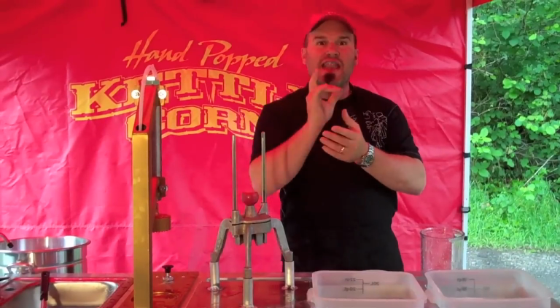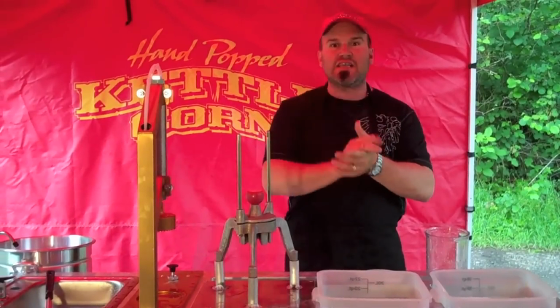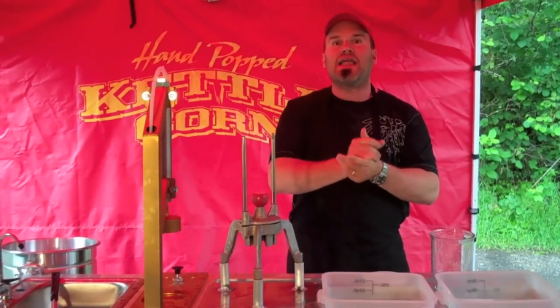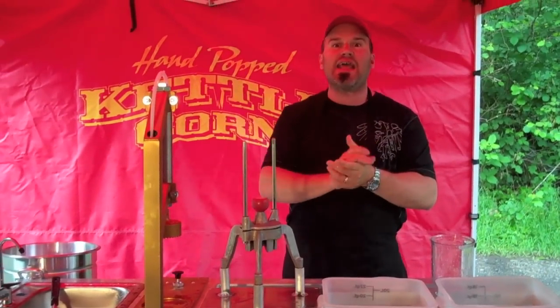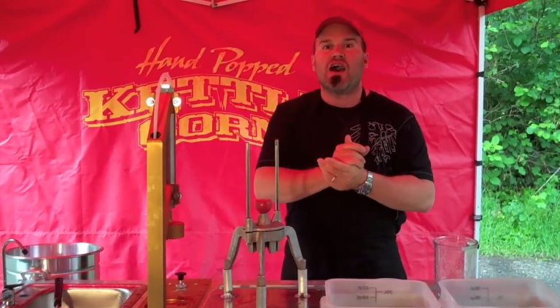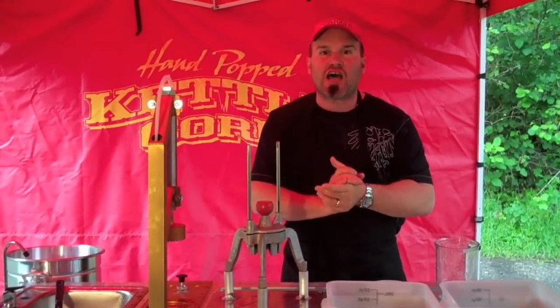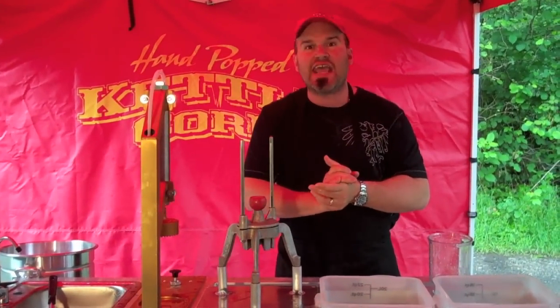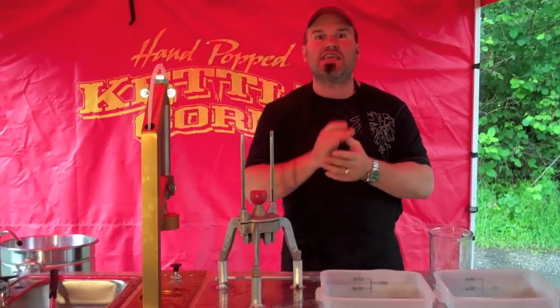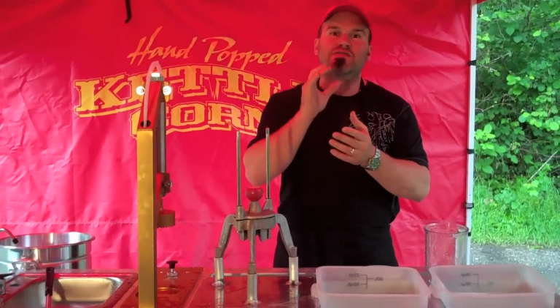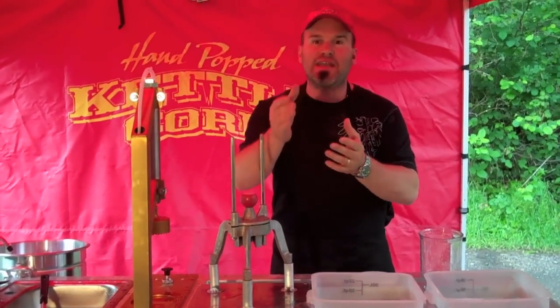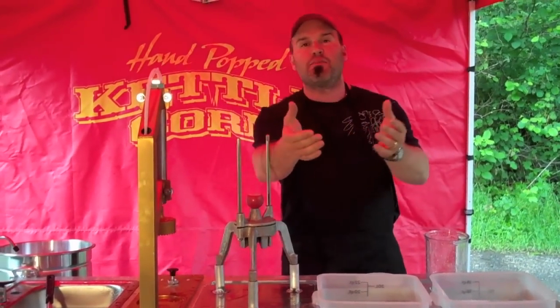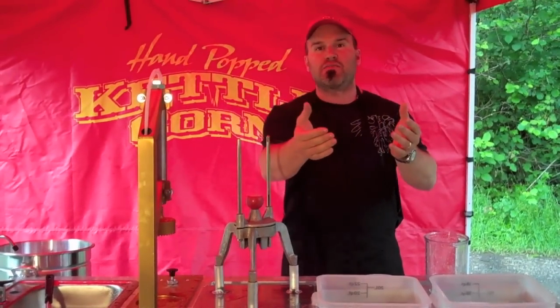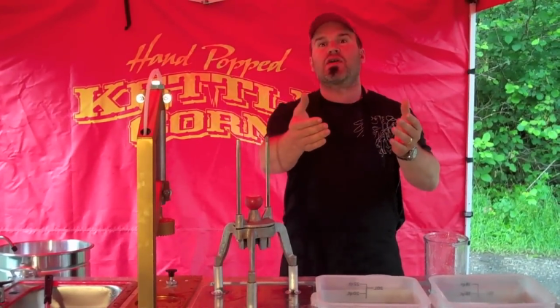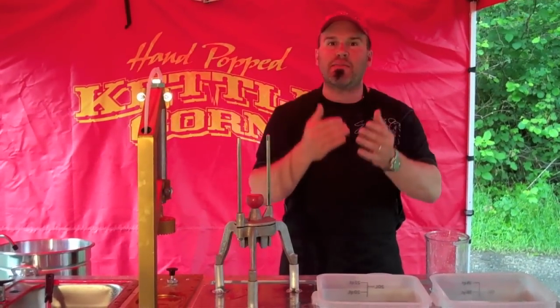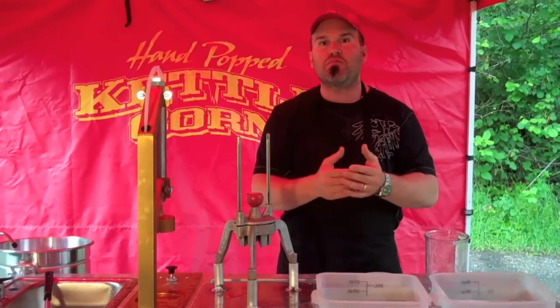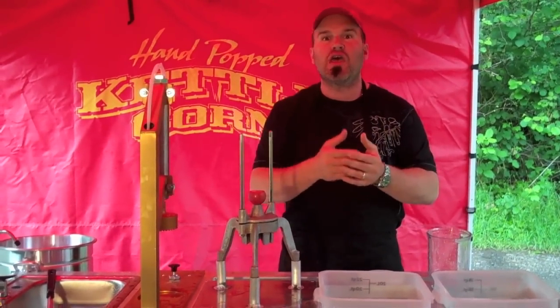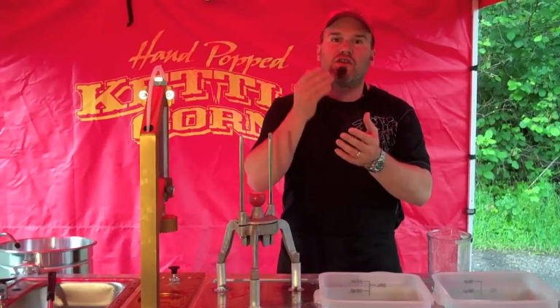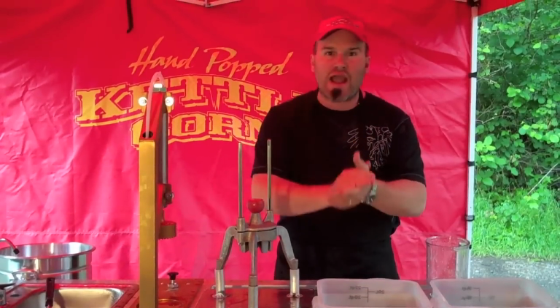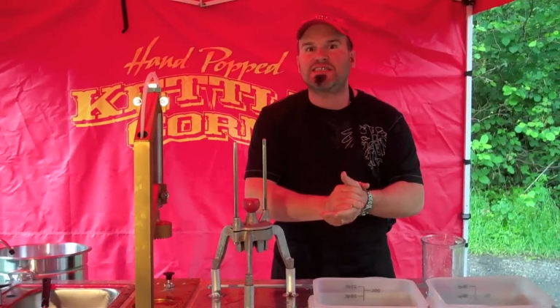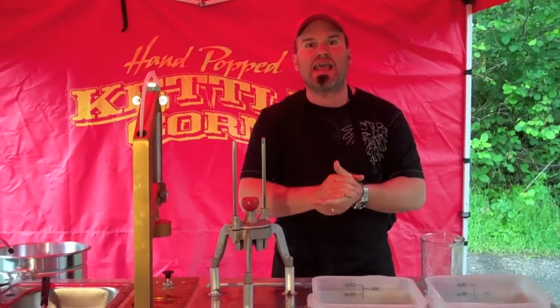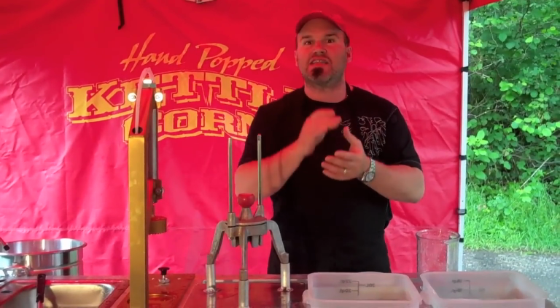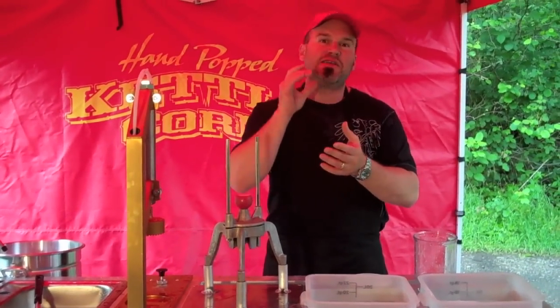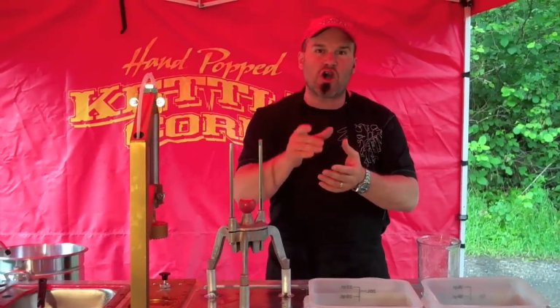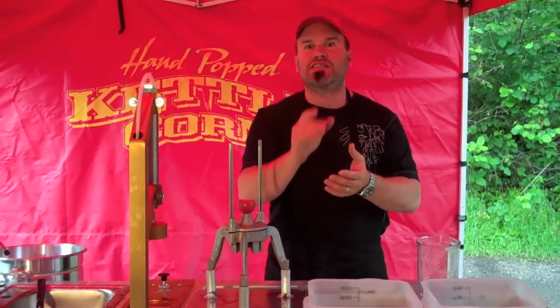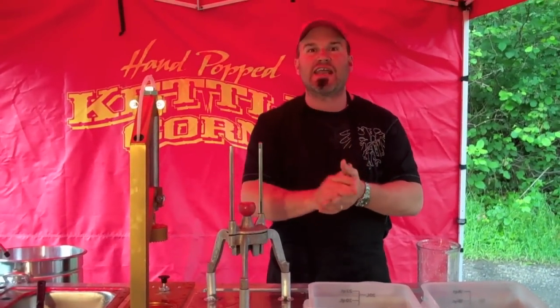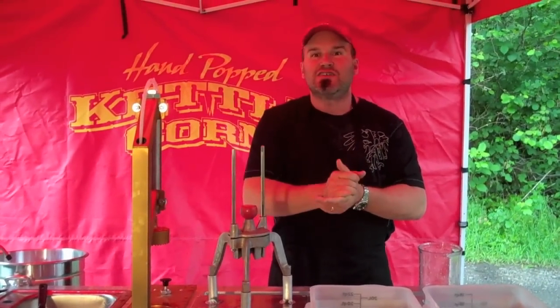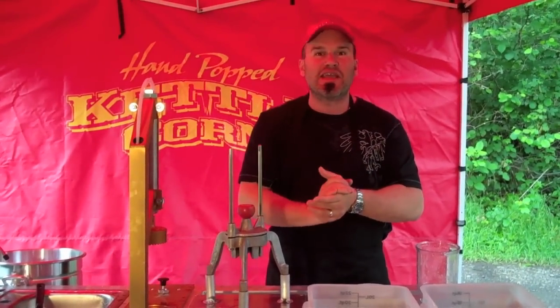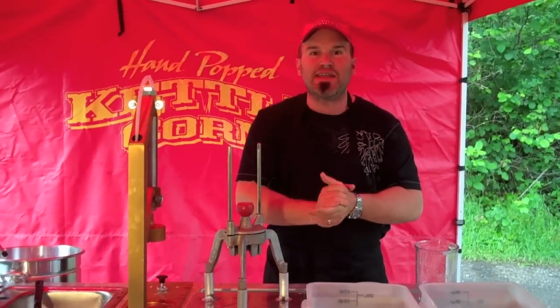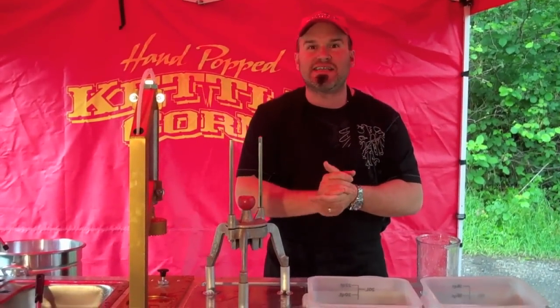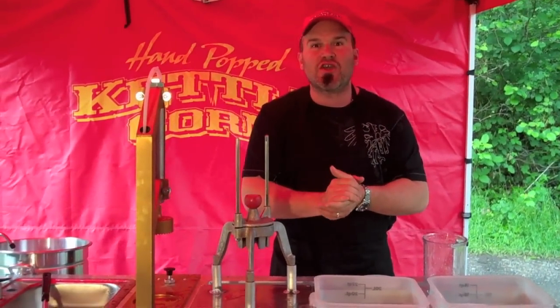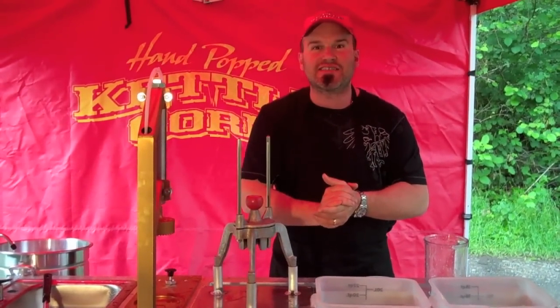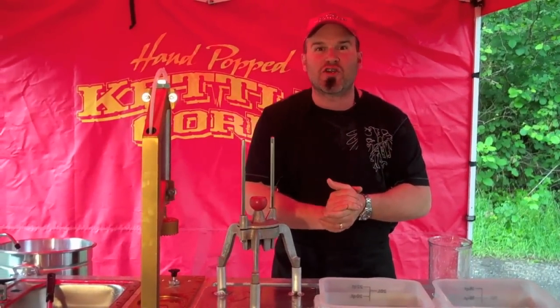The nice thing about lemonade on those hot days is people are going to come up to your booth, they're going to grab these lemonades and they're going to be so excited. So I'm going to get busy and show you how this thing works.